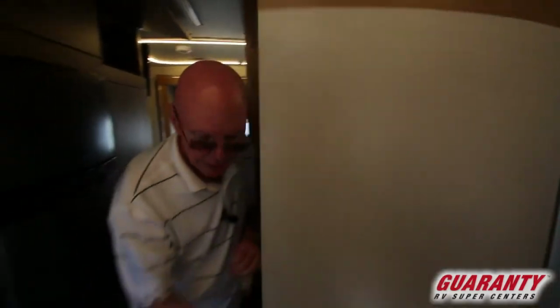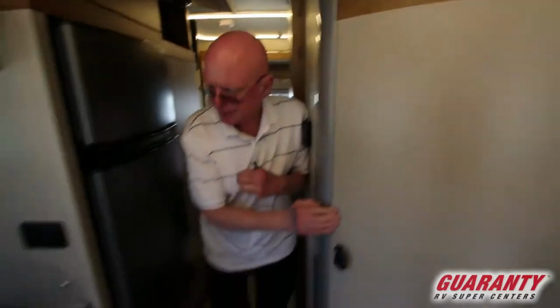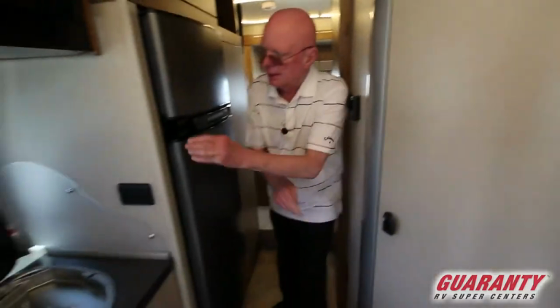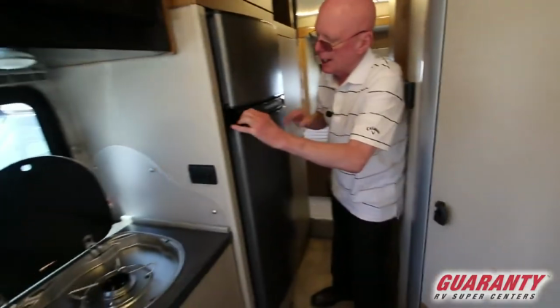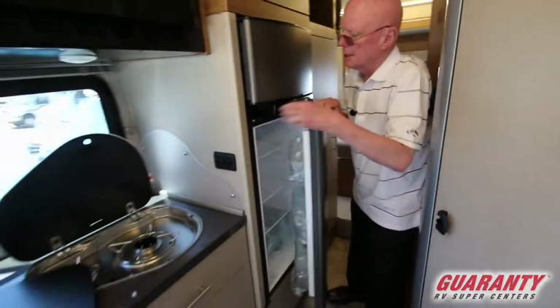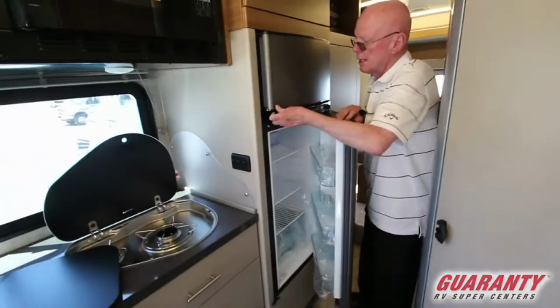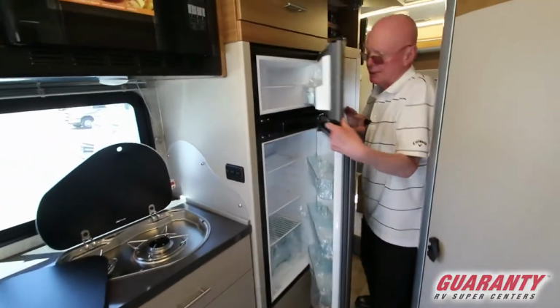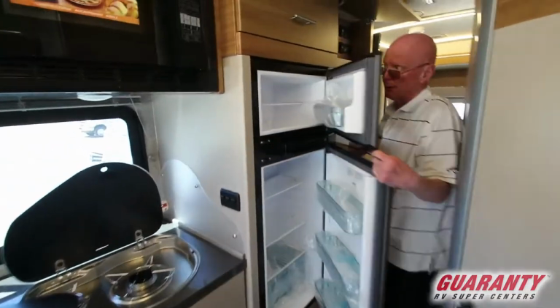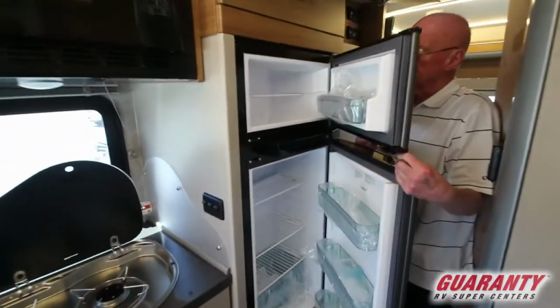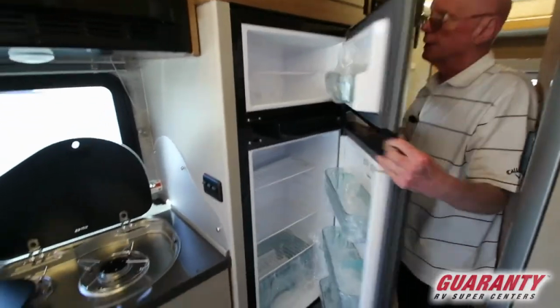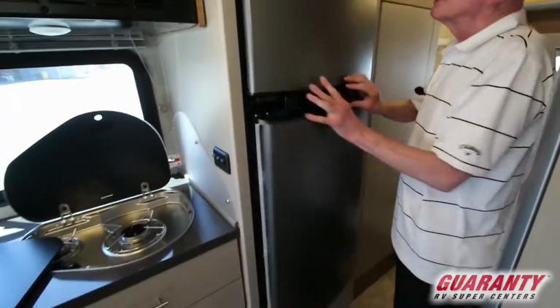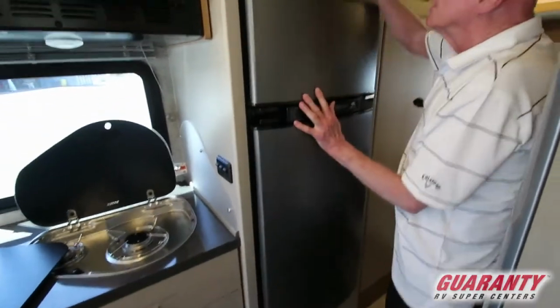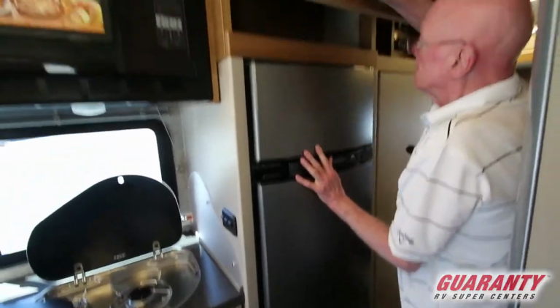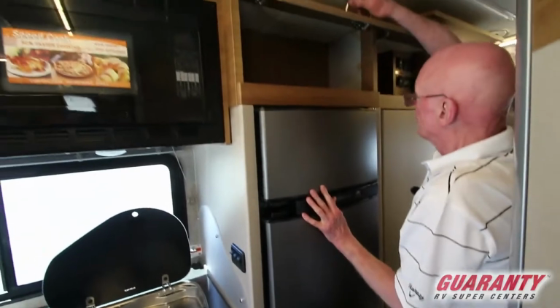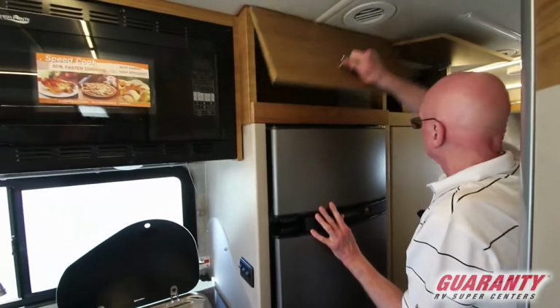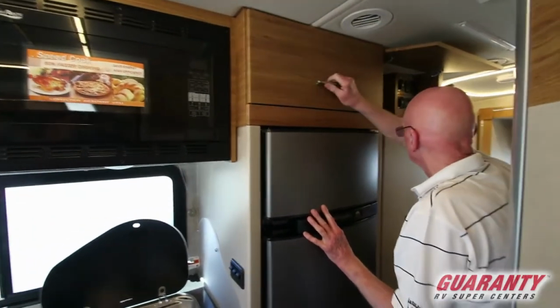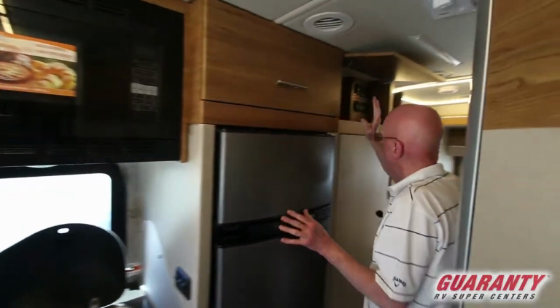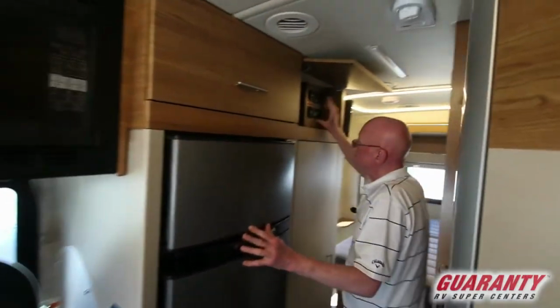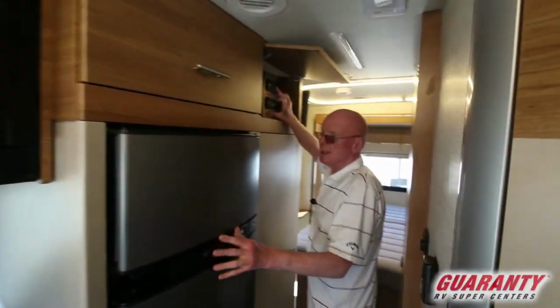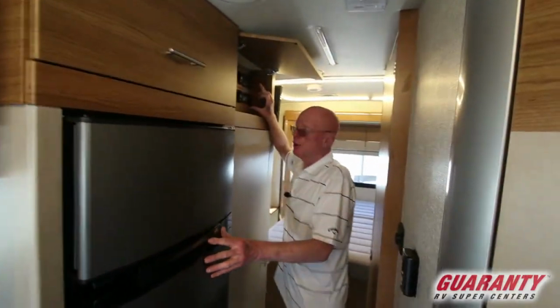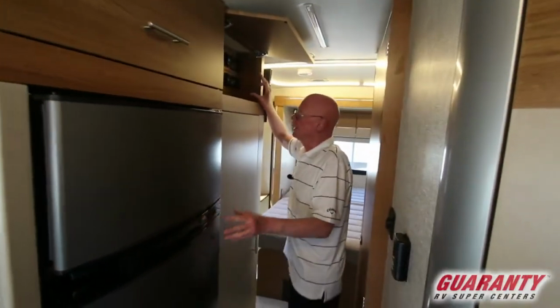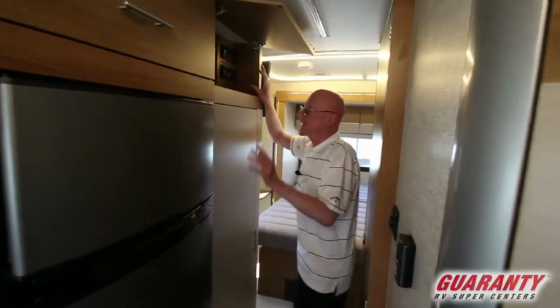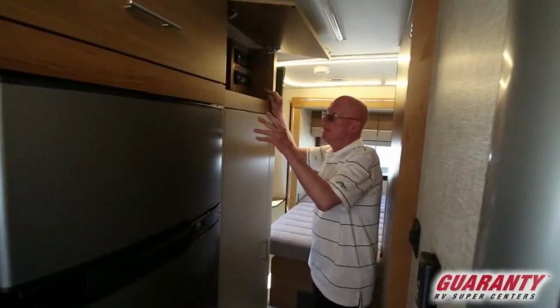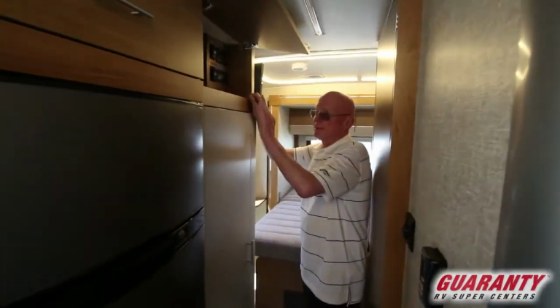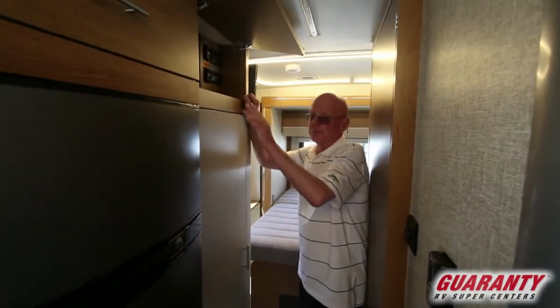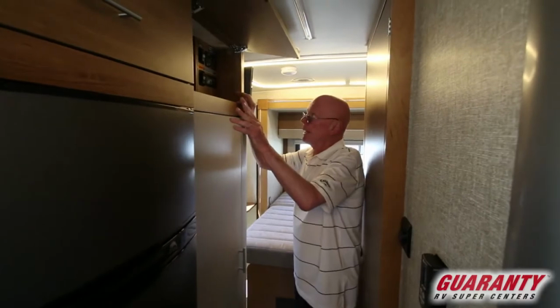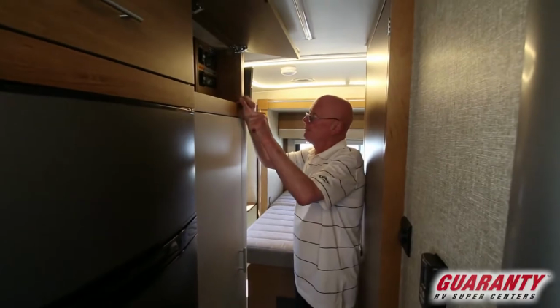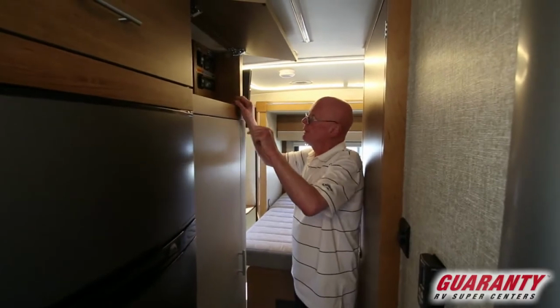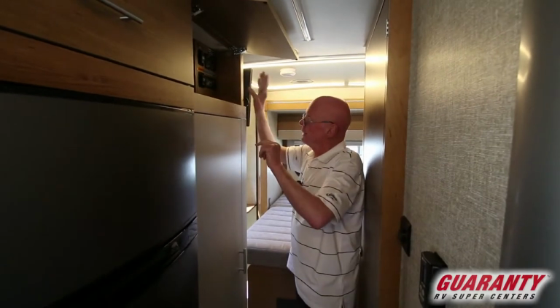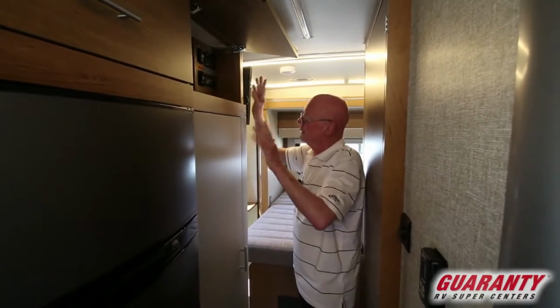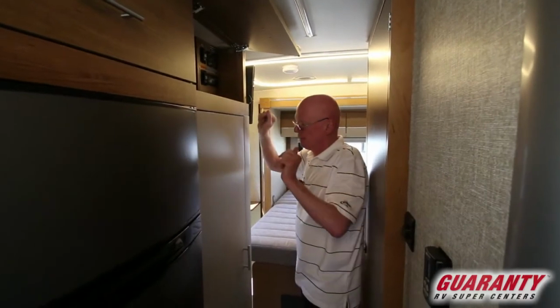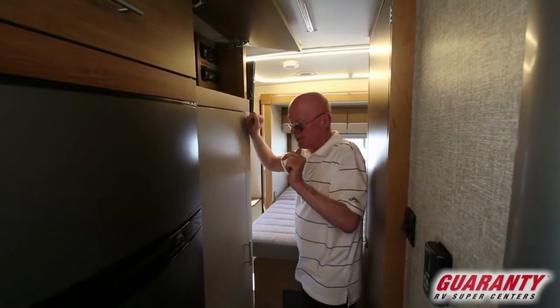Right across we have the double-door refrigerator, nice storage system up above. This is the coach command center right here, so I'm able to check my fluid levels, run my slide outs, and turn on my inverter.